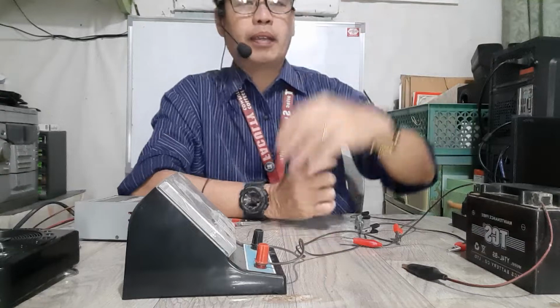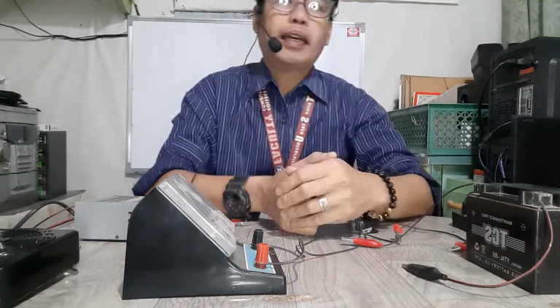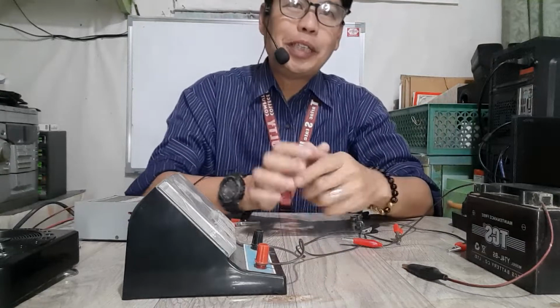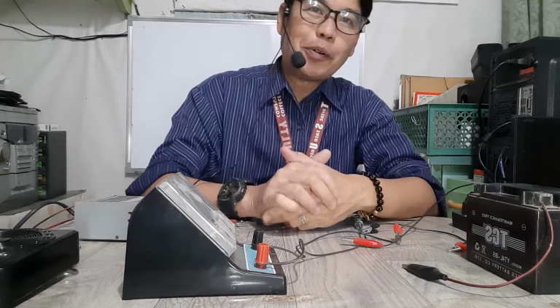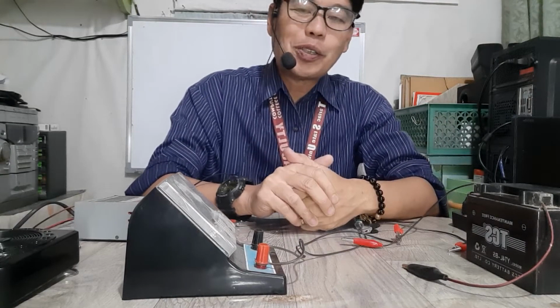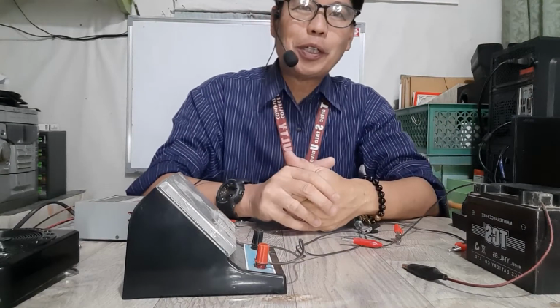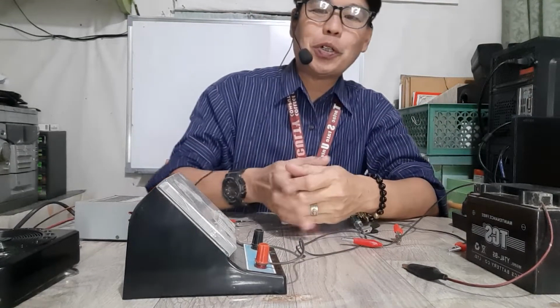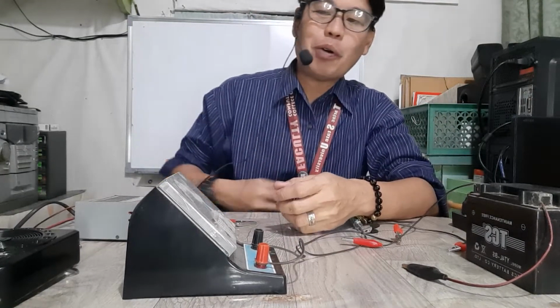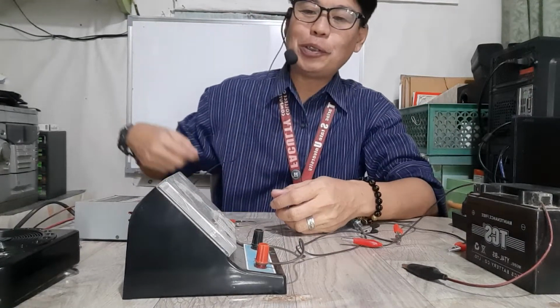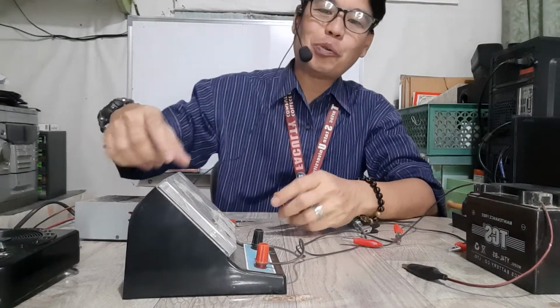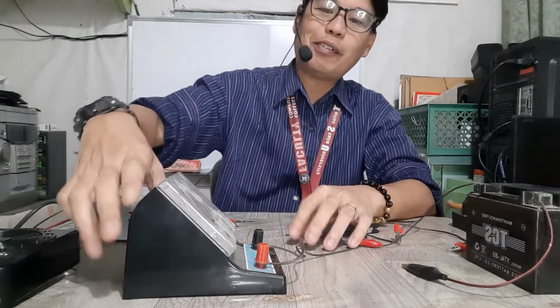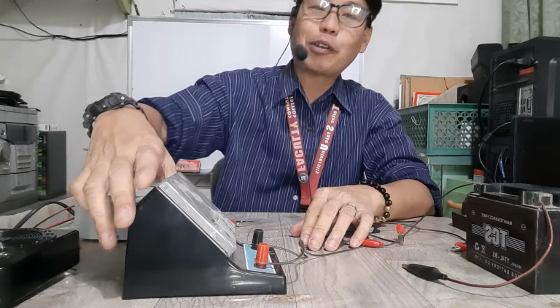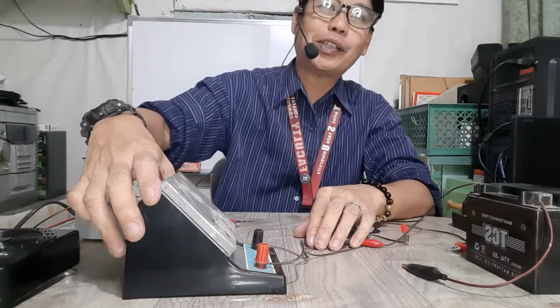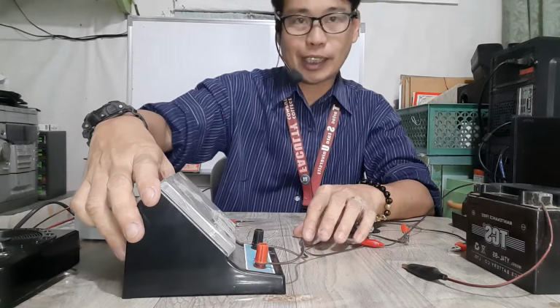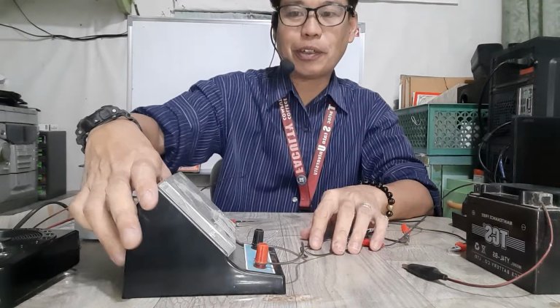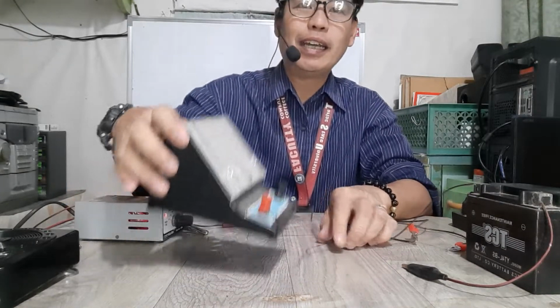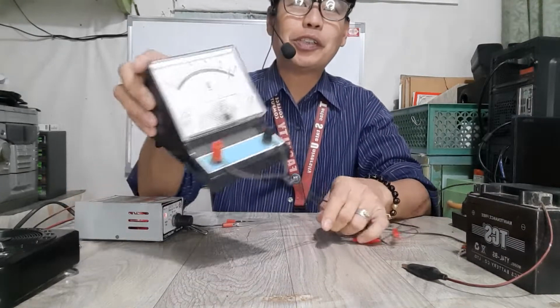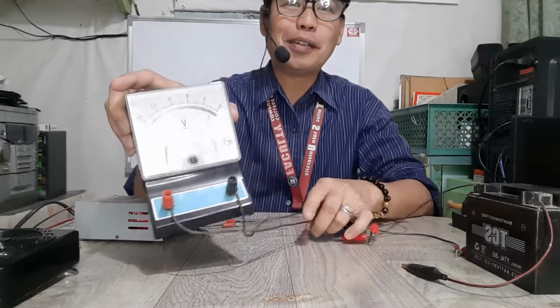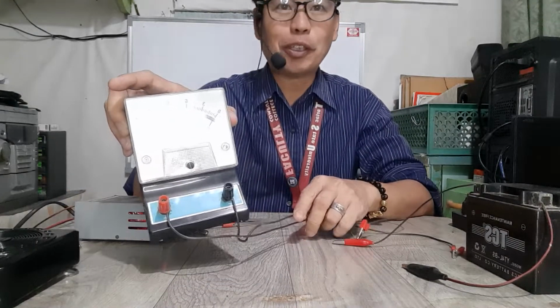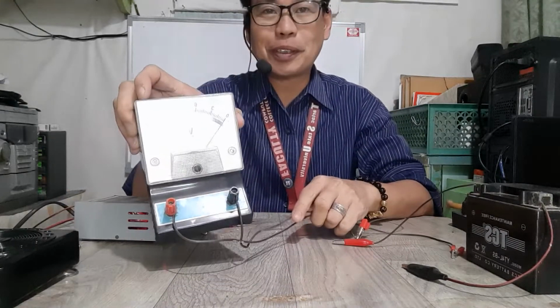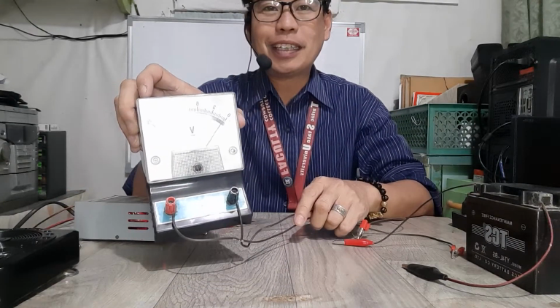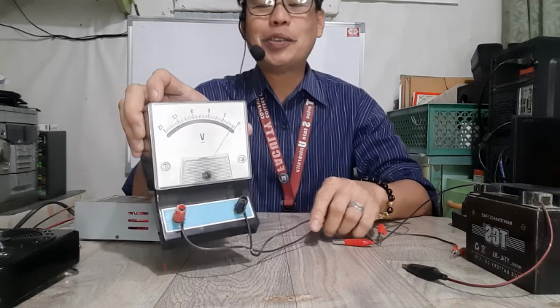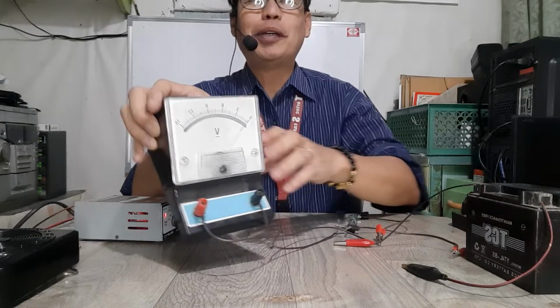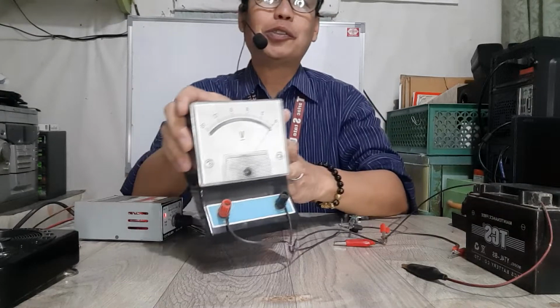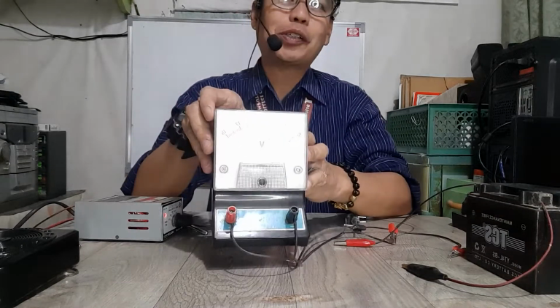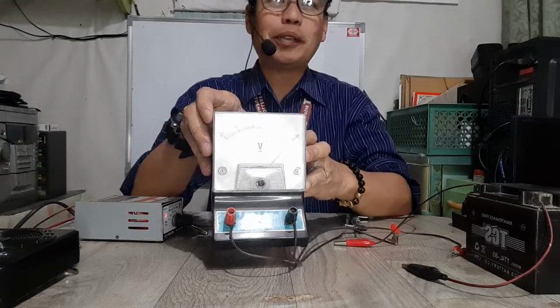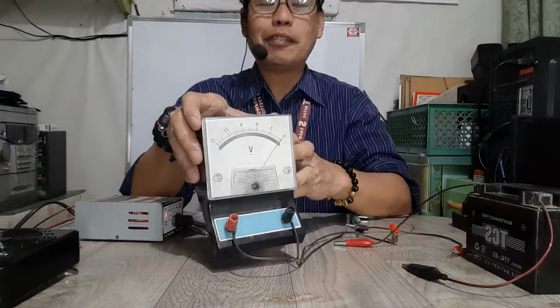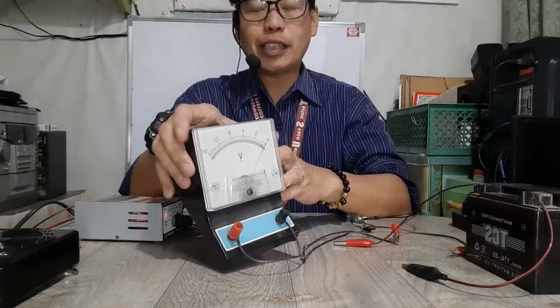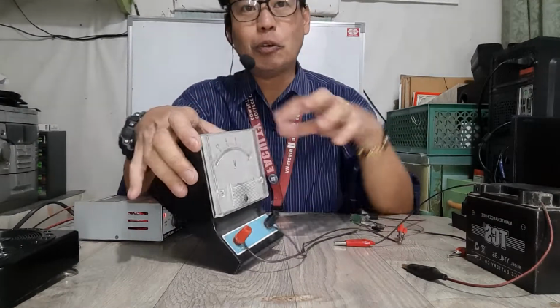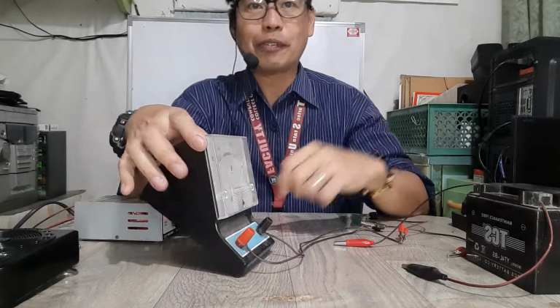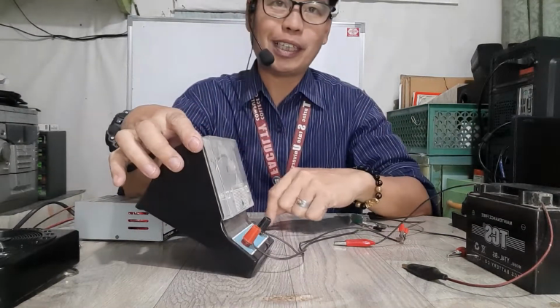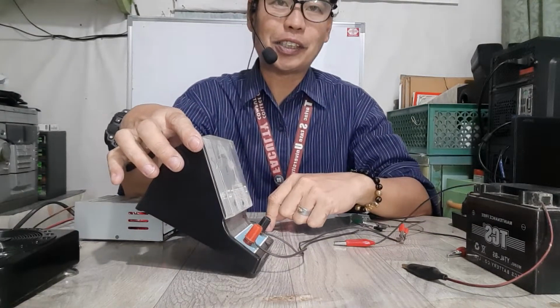Hello, good day to everyone. I'm here to show you how to use one of our equipment here in the physics laboratory, which is the voltmeter. The voltmeter is used to measure the potential difference between two points of a certain circuit.